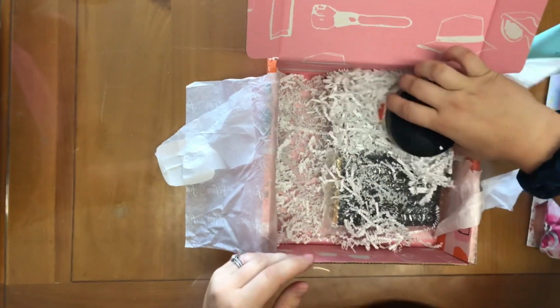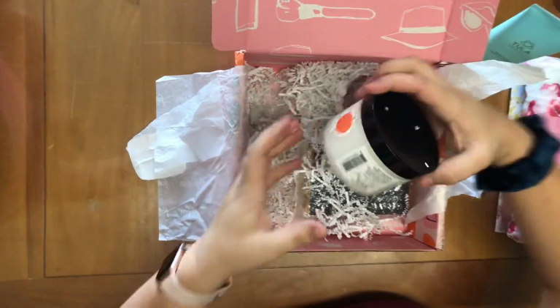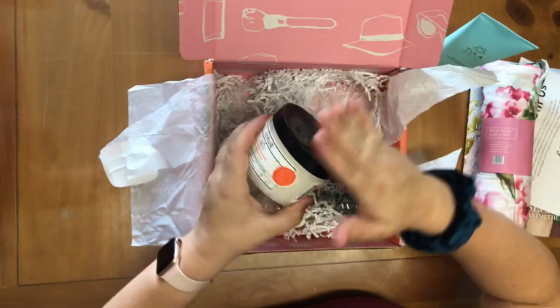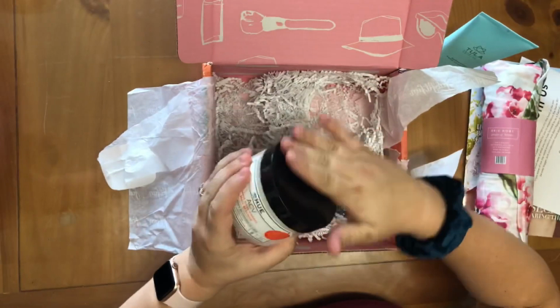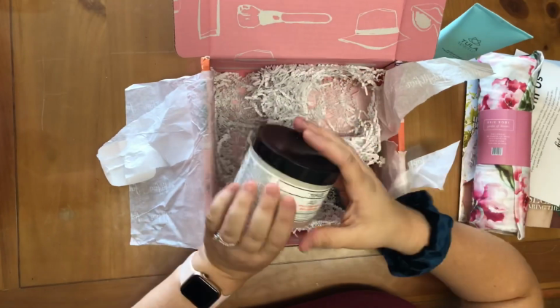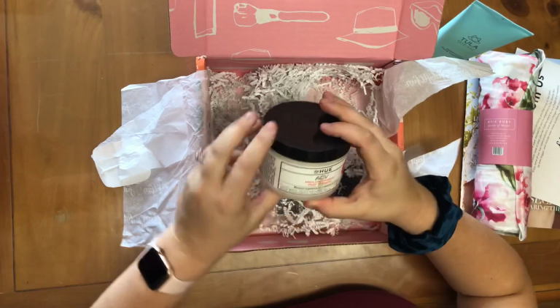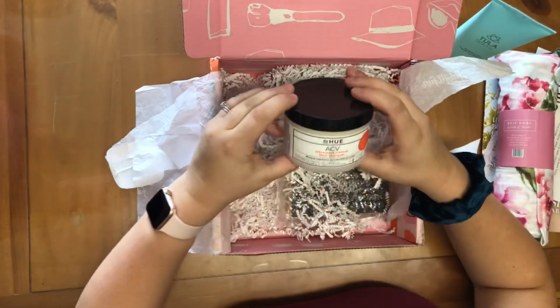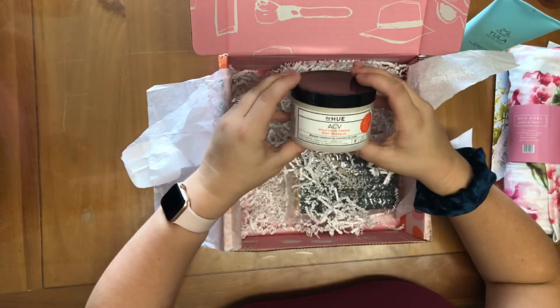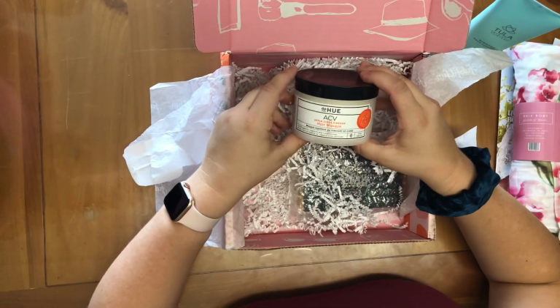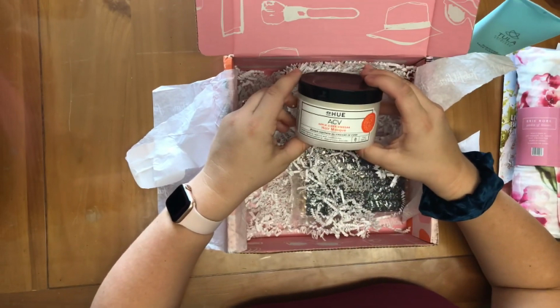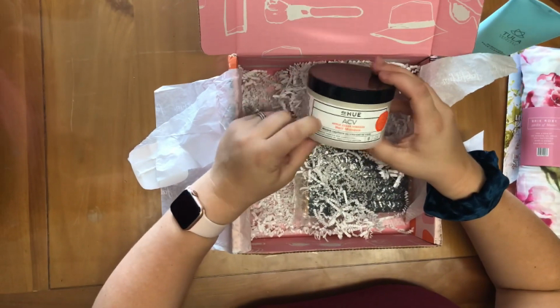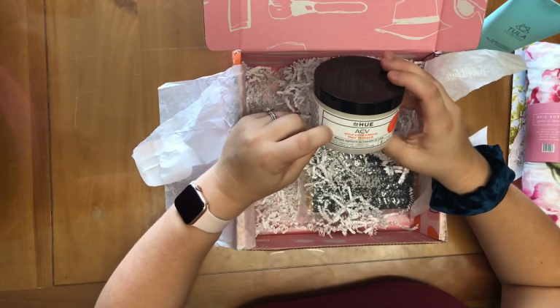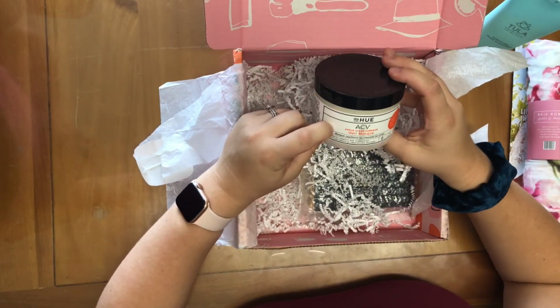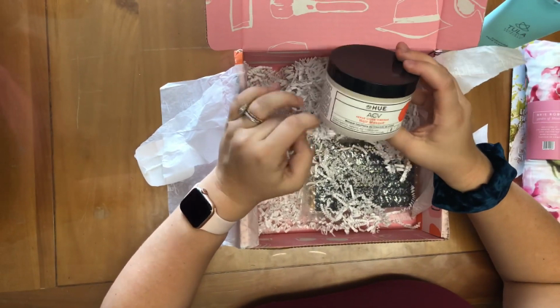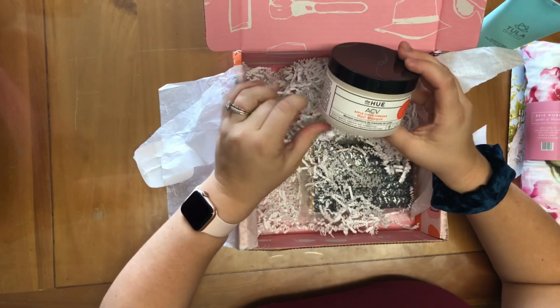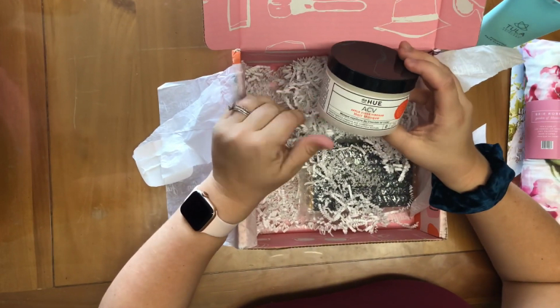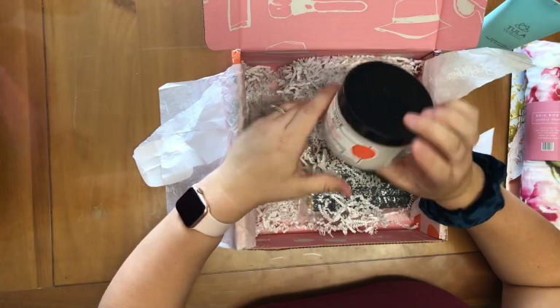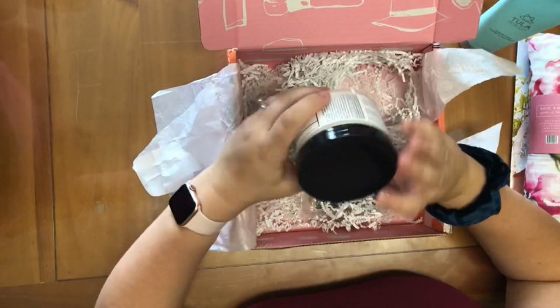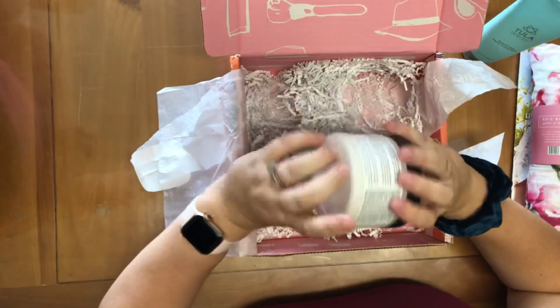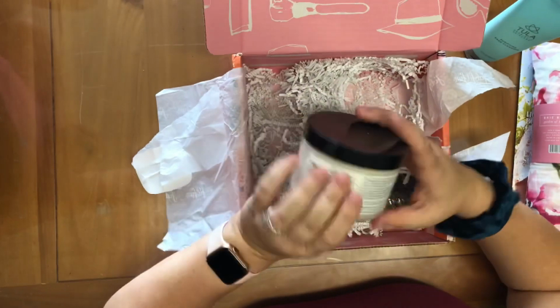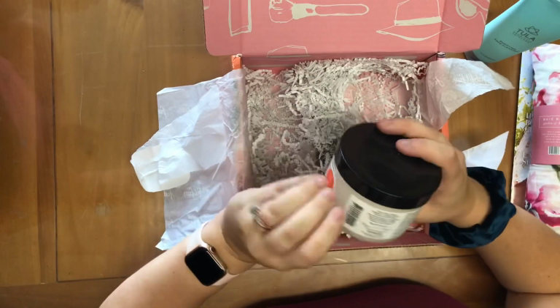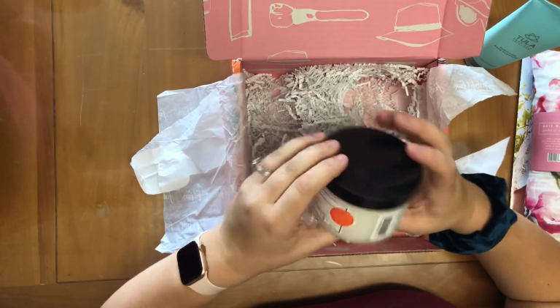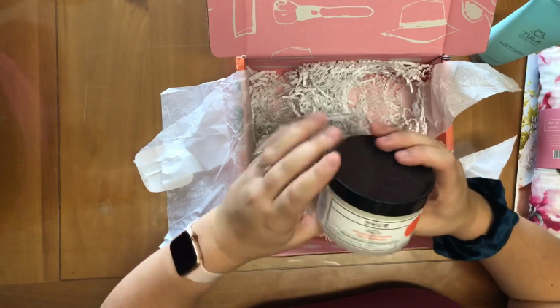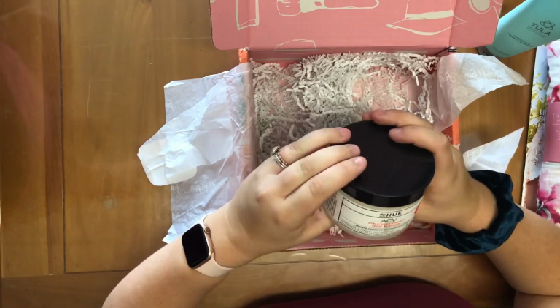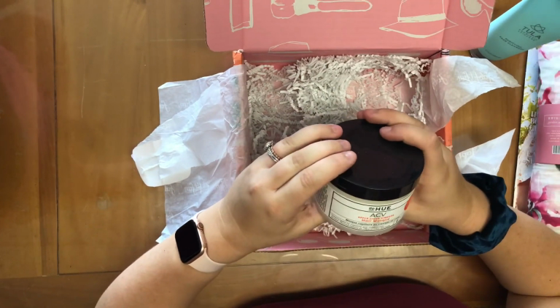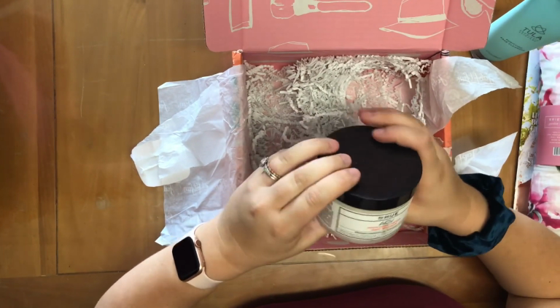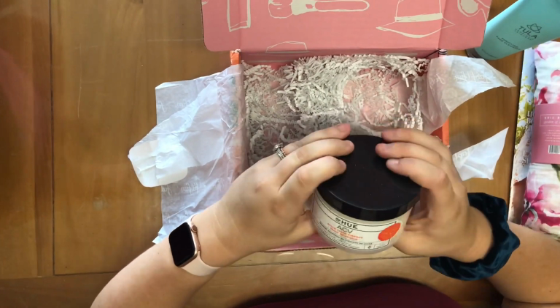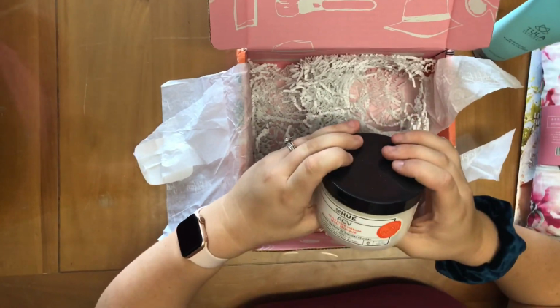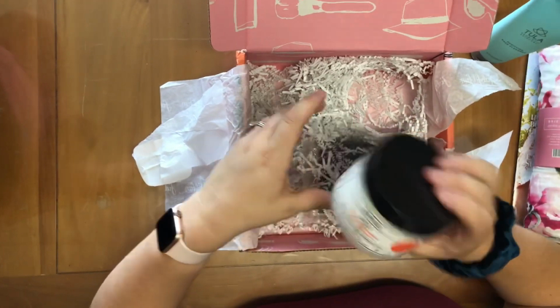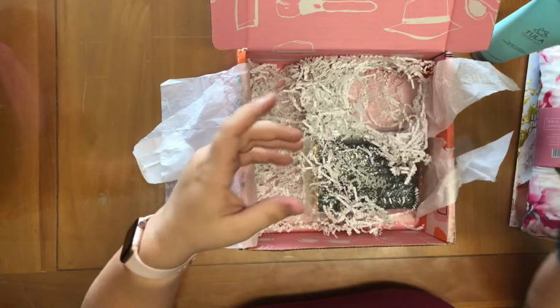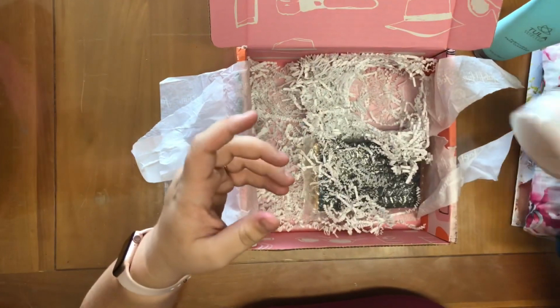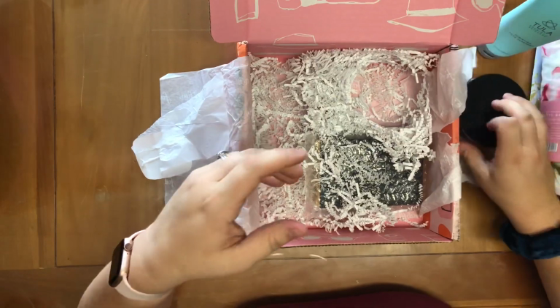The next thing I have in my box is an ACV apple cider vinegar hair mask. That looks good, and it's nine ounces, so it's also large.